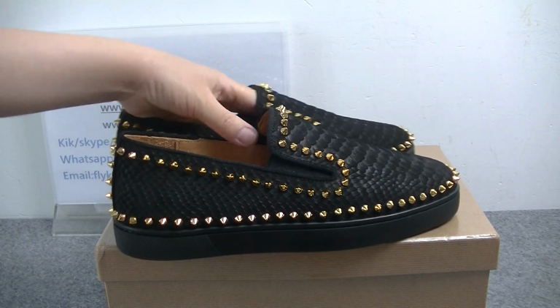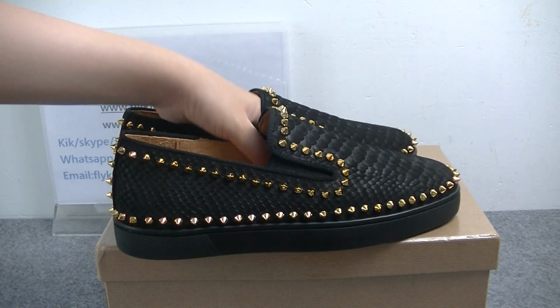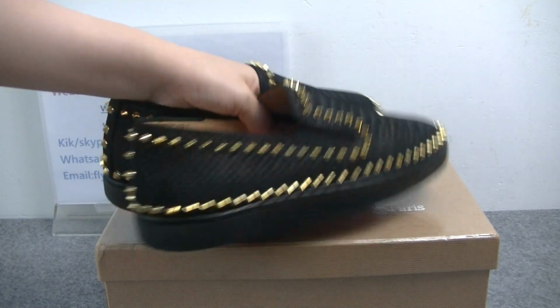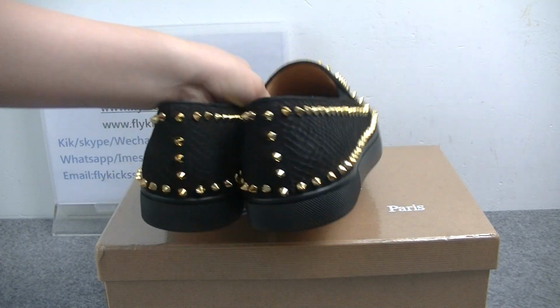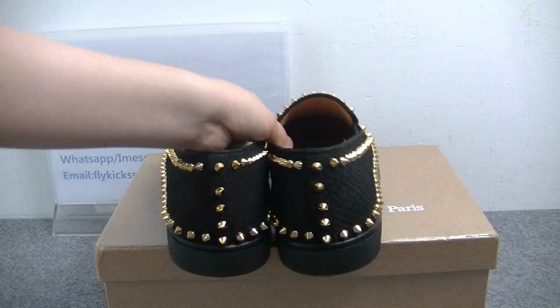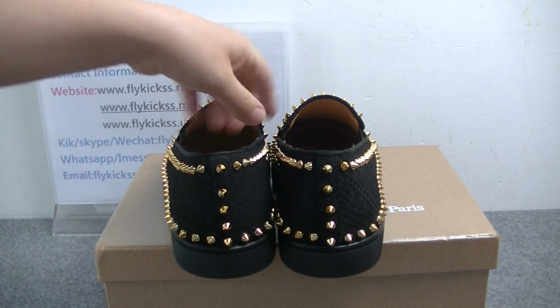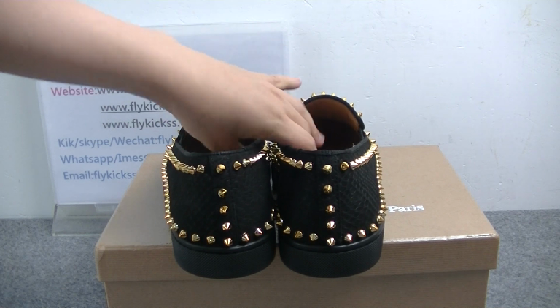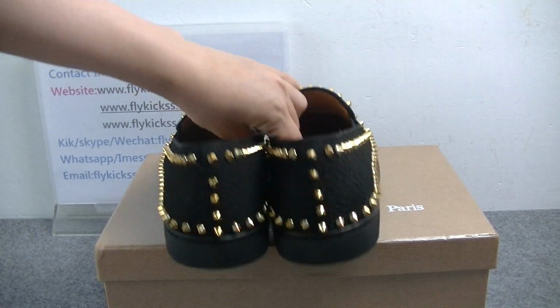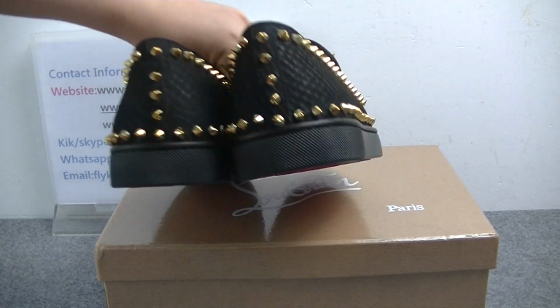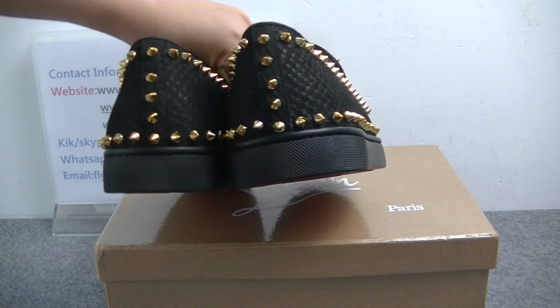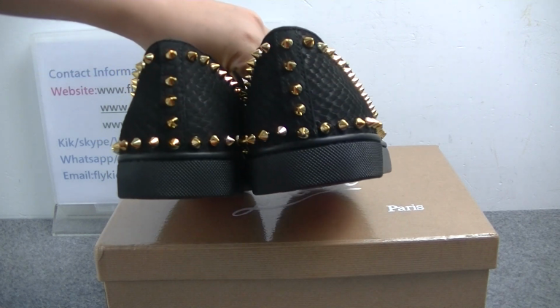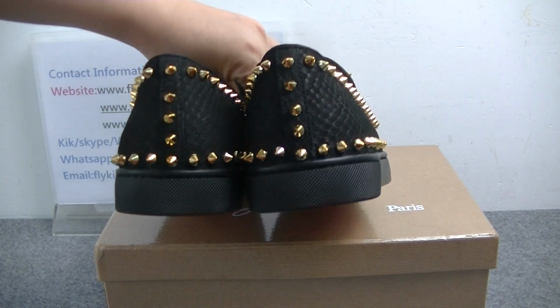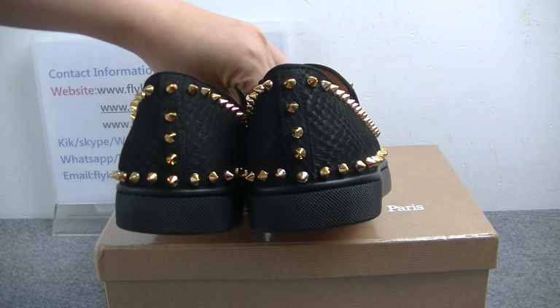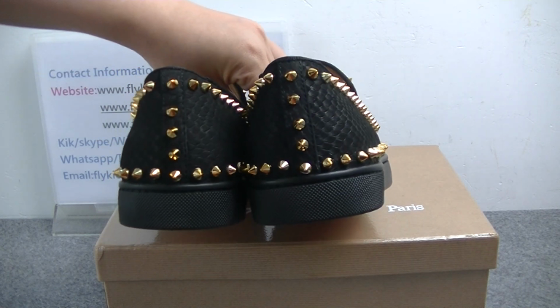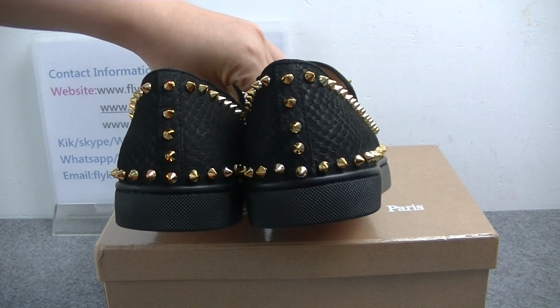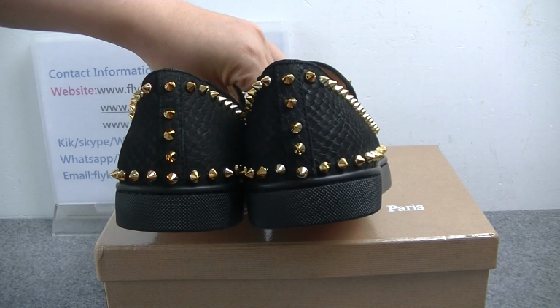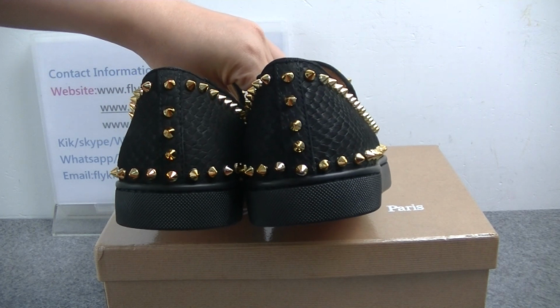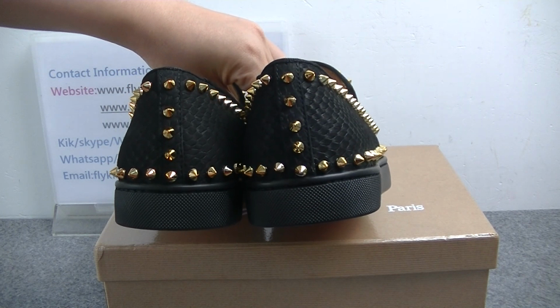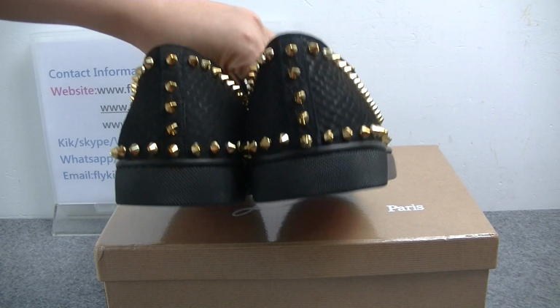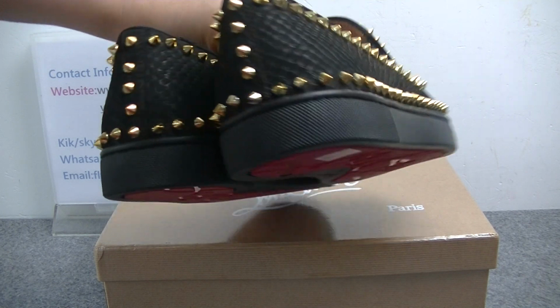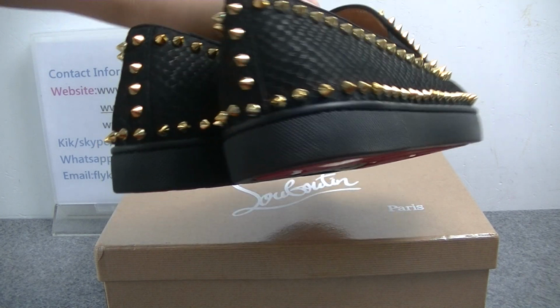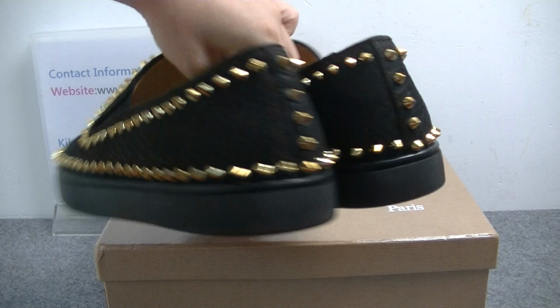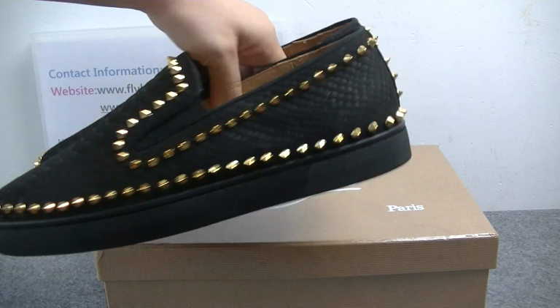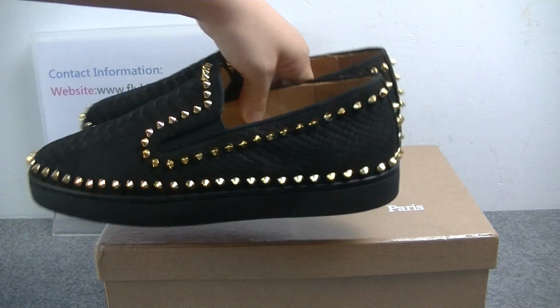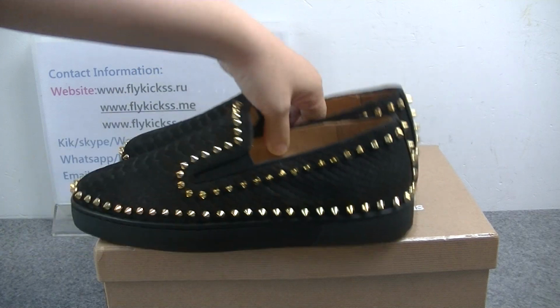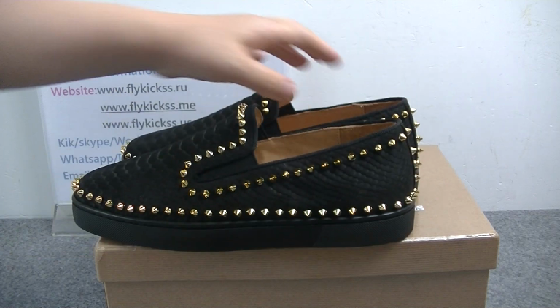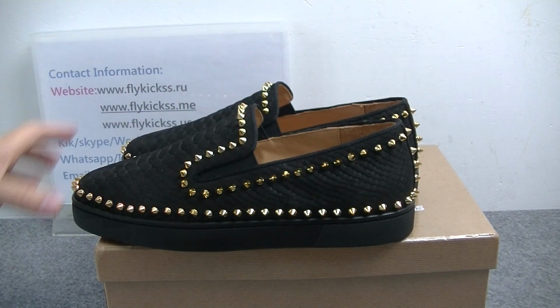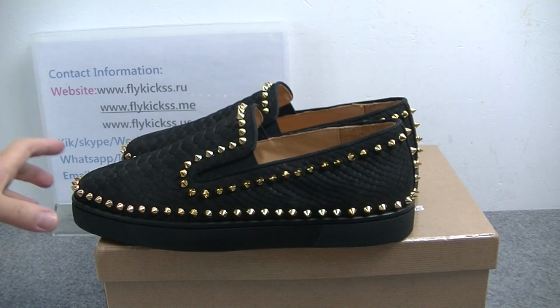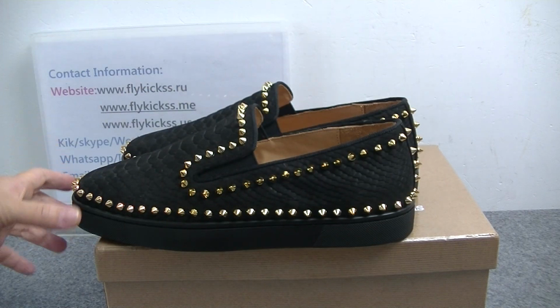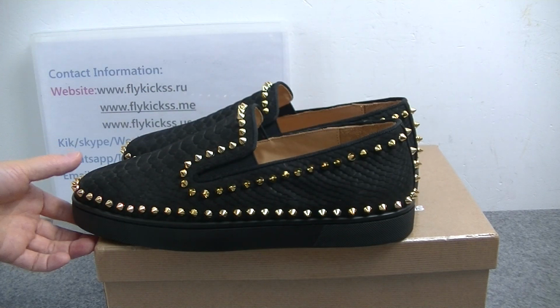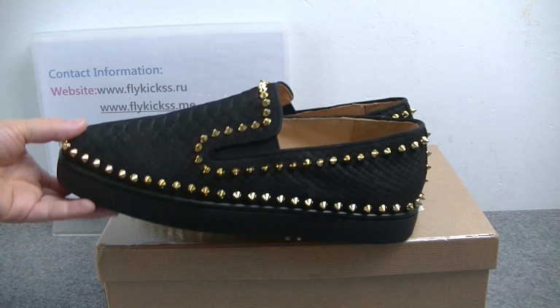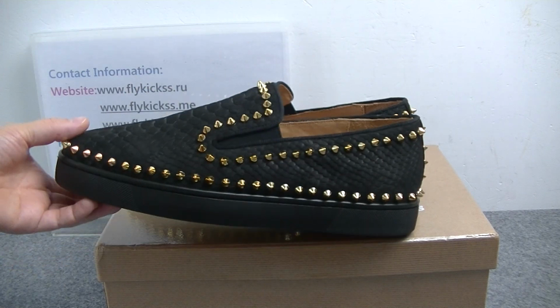On the shoe bag we can see the shoe bag also has the golden rivet. The hole features the sneaker skin pattern.